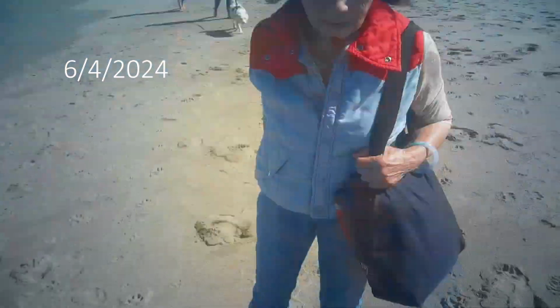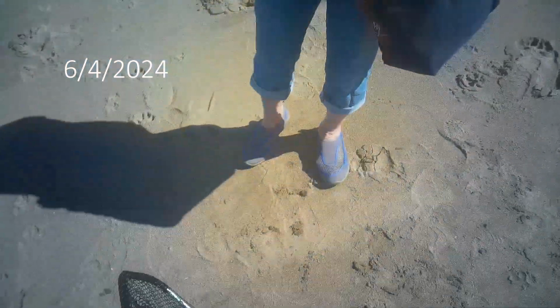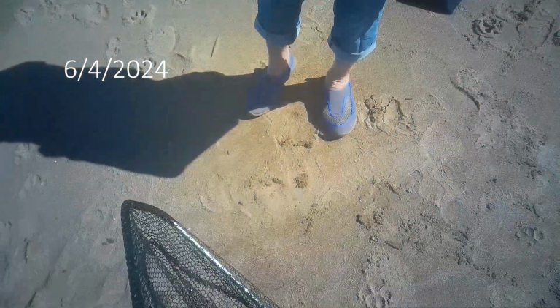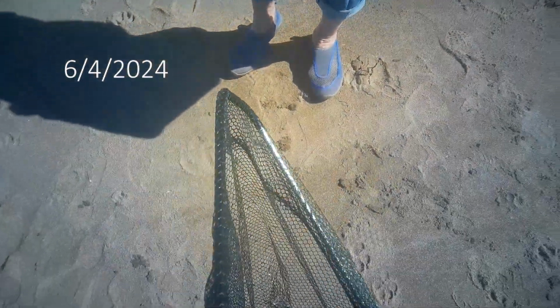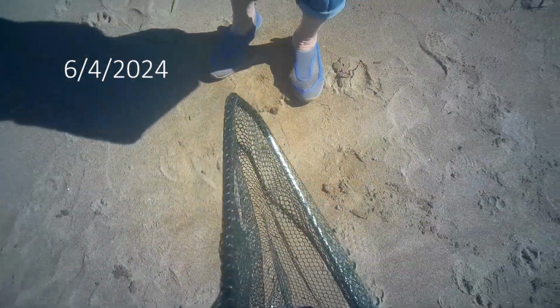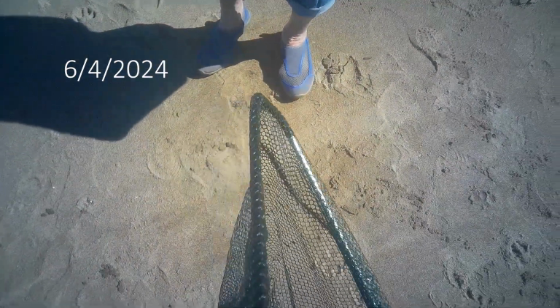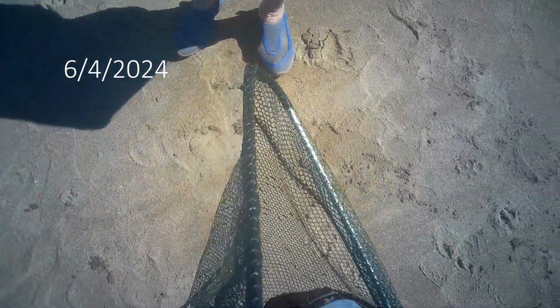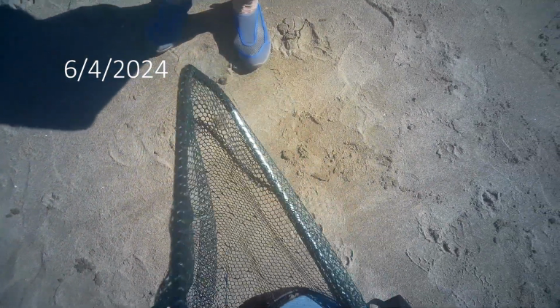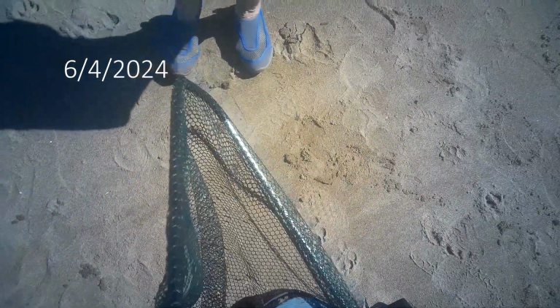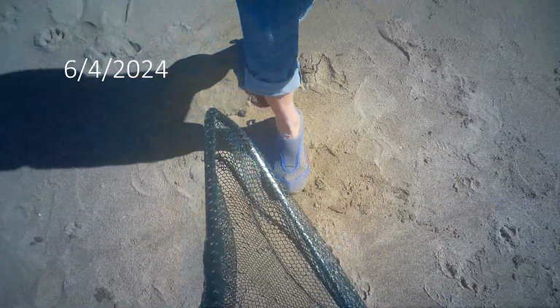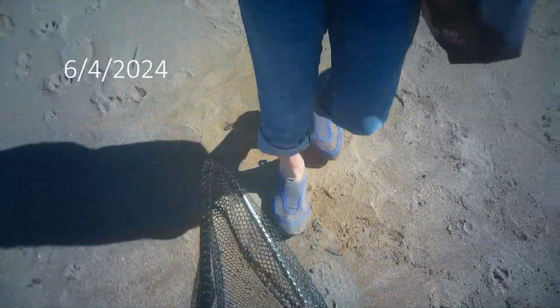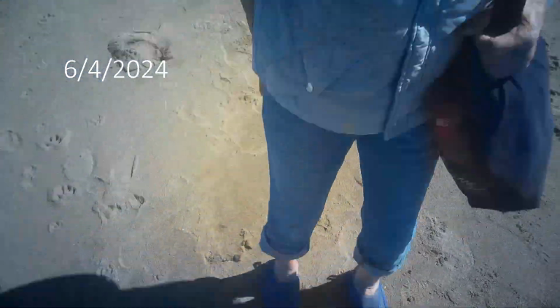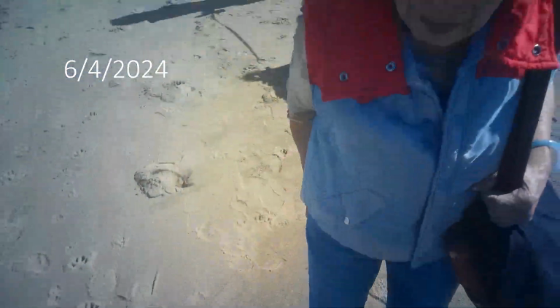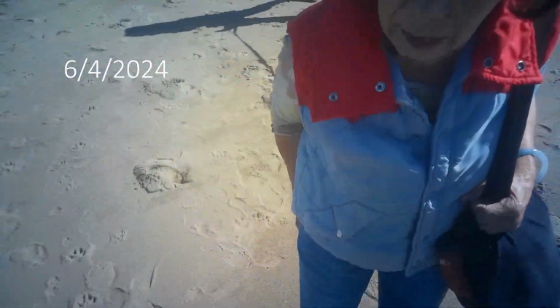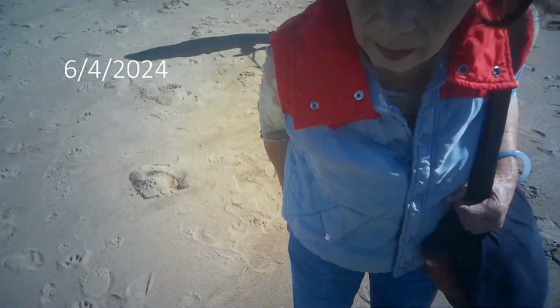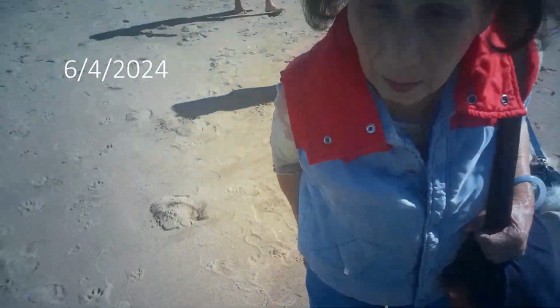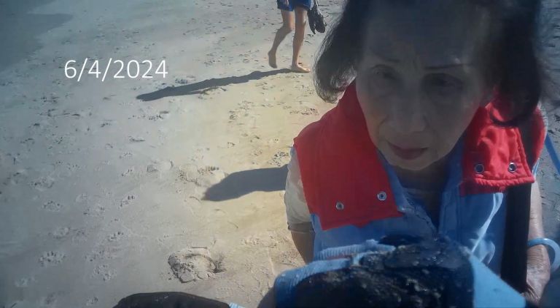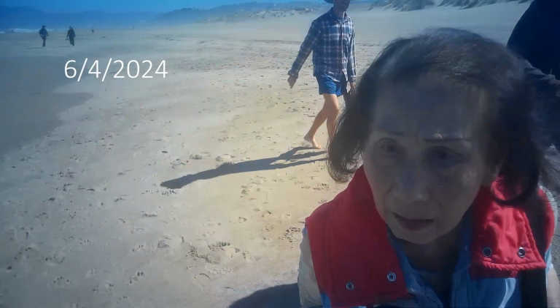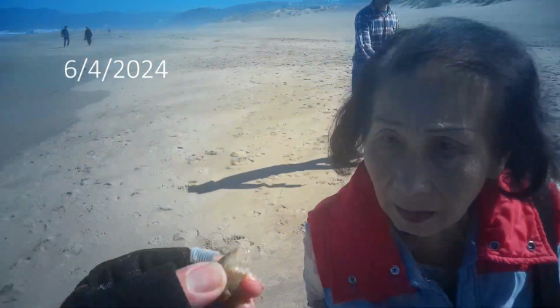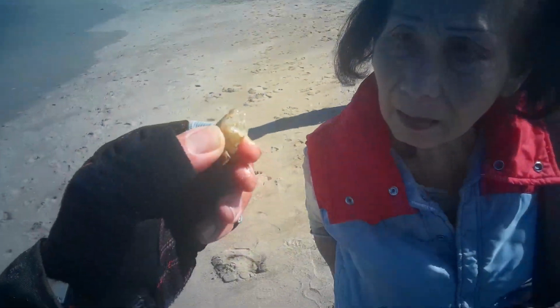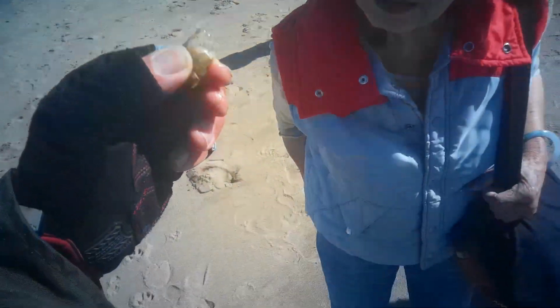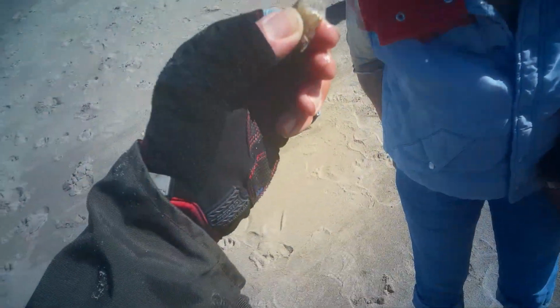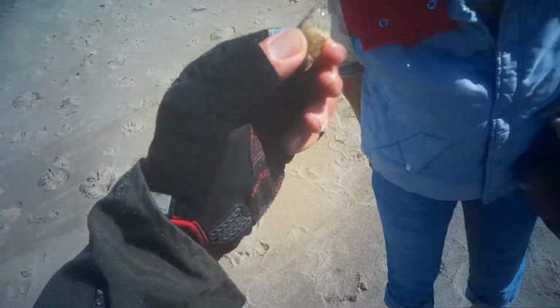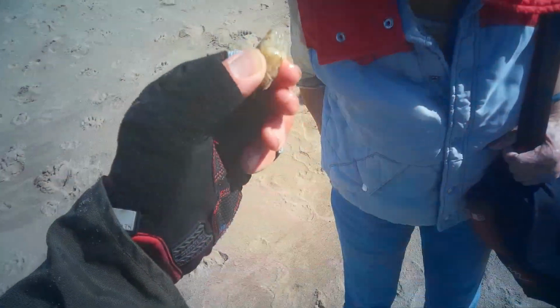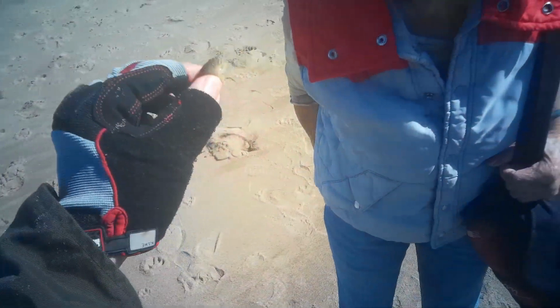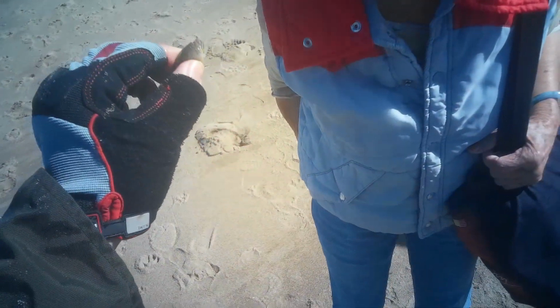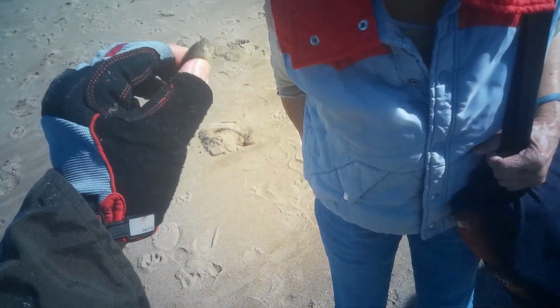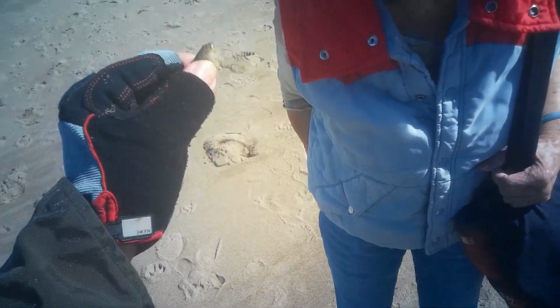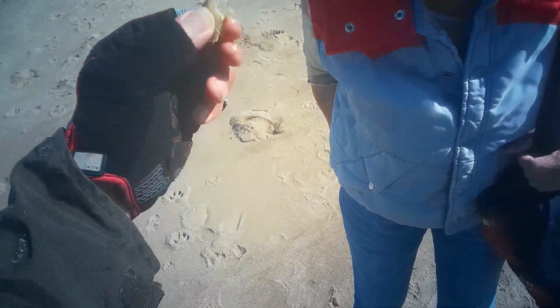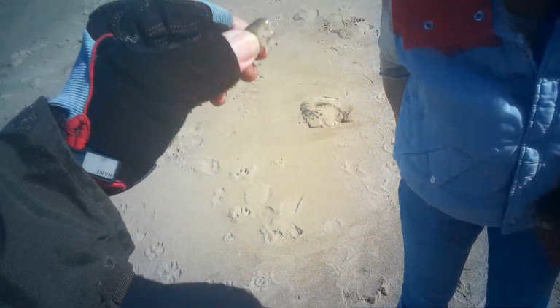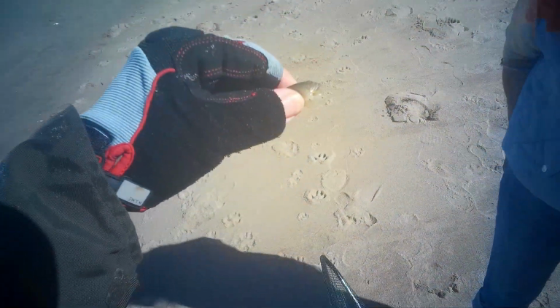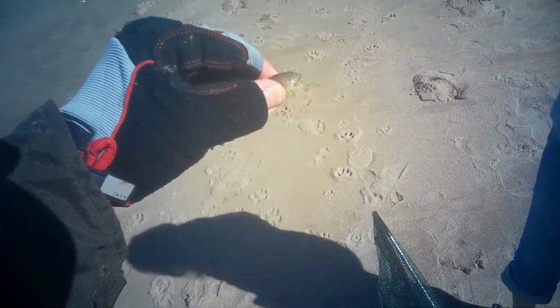This is a soft shell sand crab. This one, it's really translucent. It's a soft shell sand crab — this is the one you want to get, the soft ones.